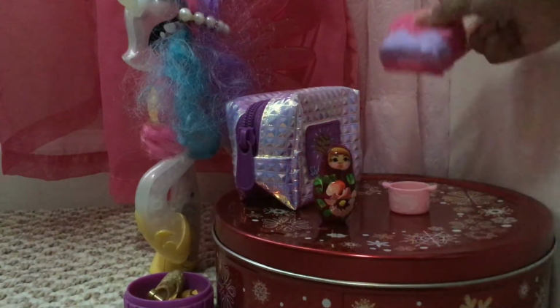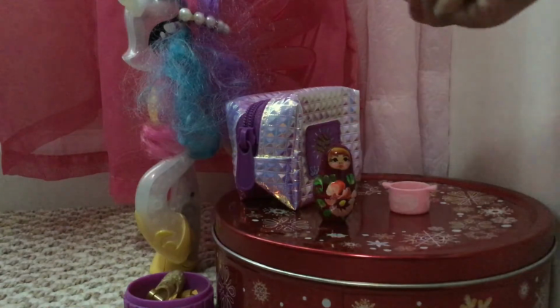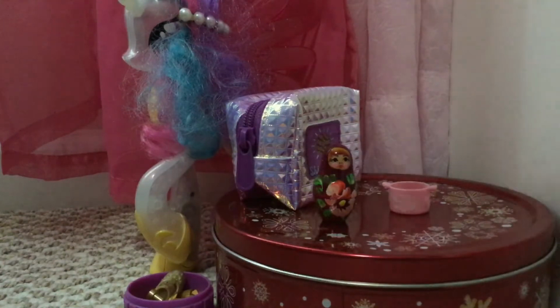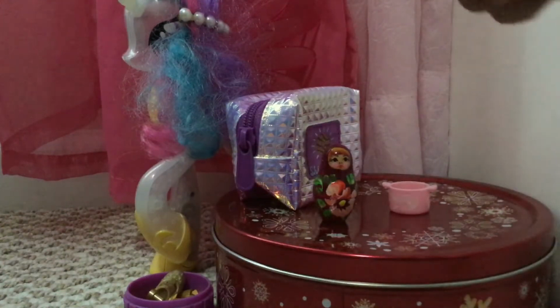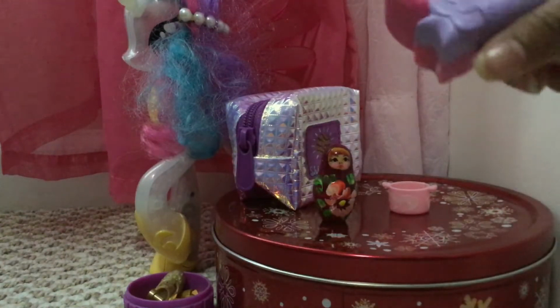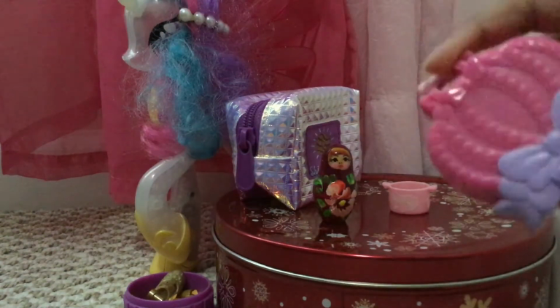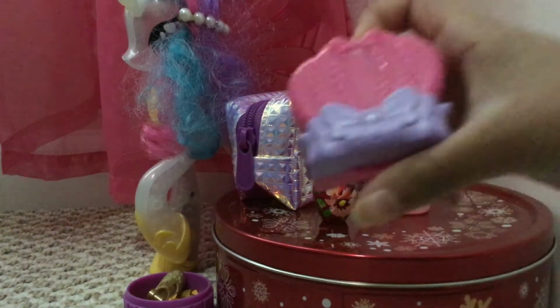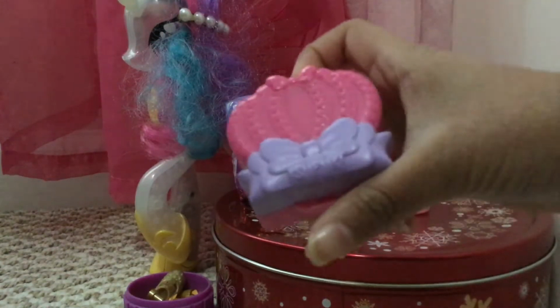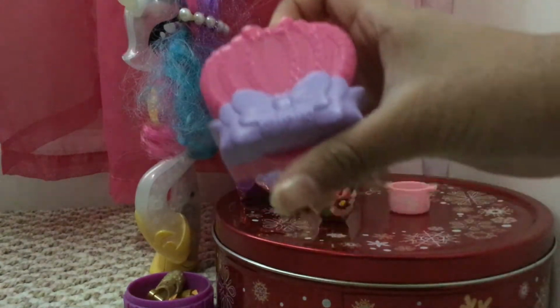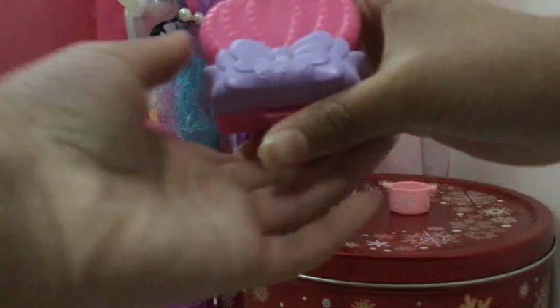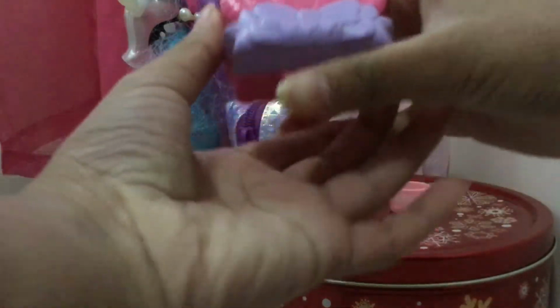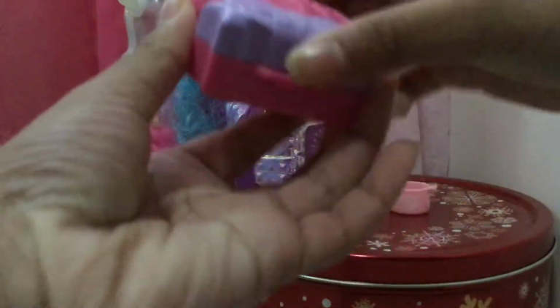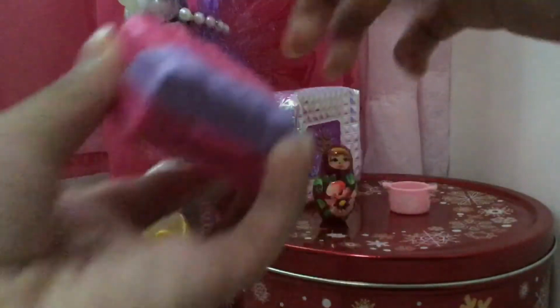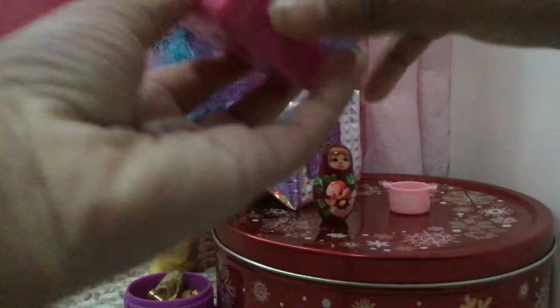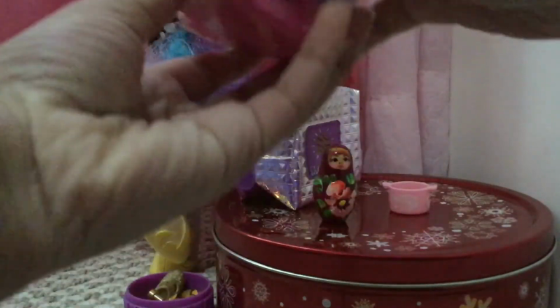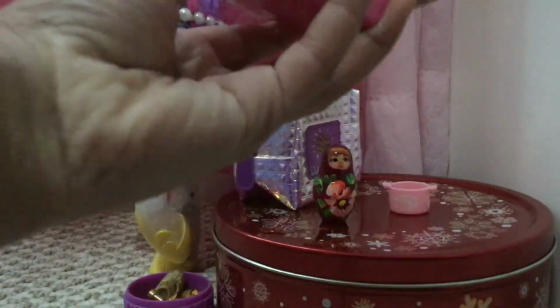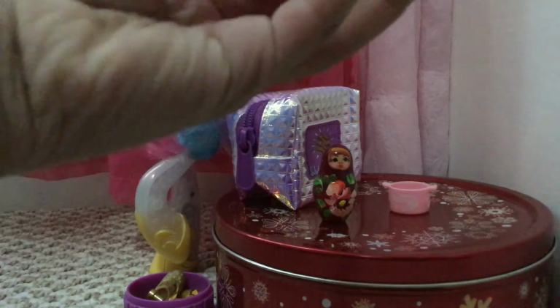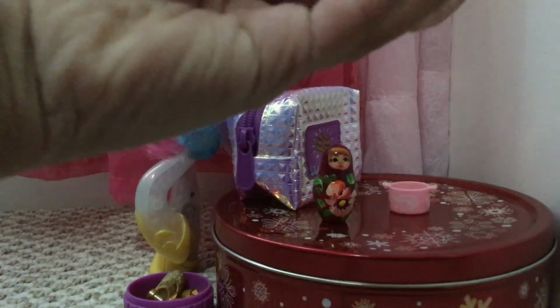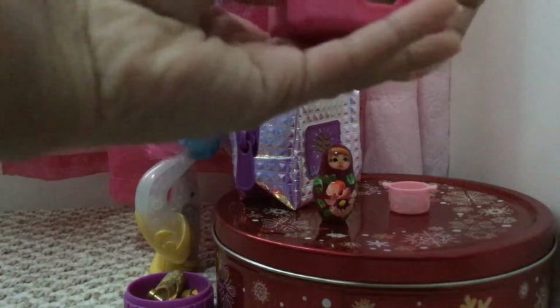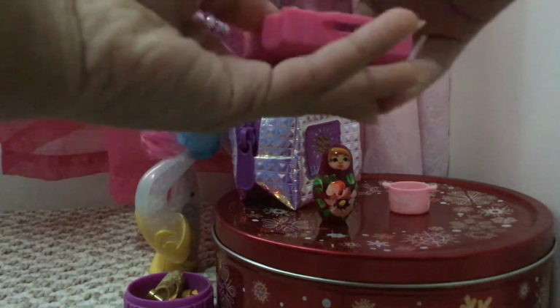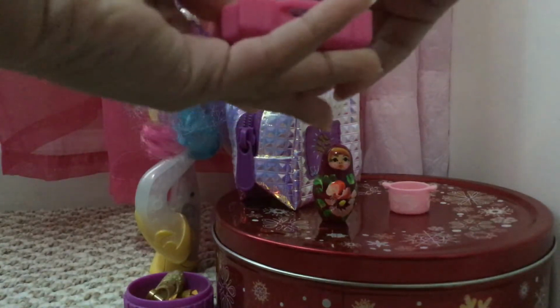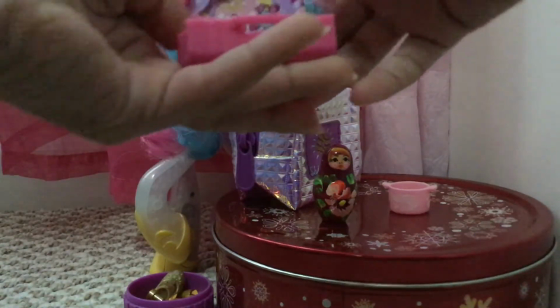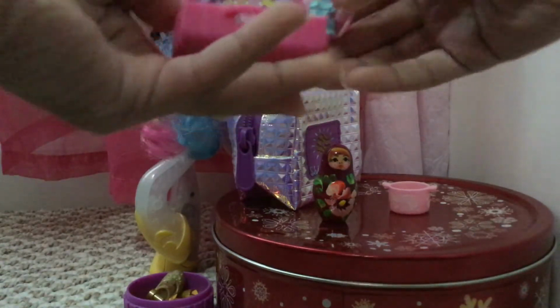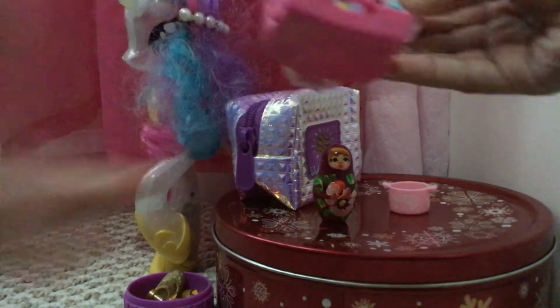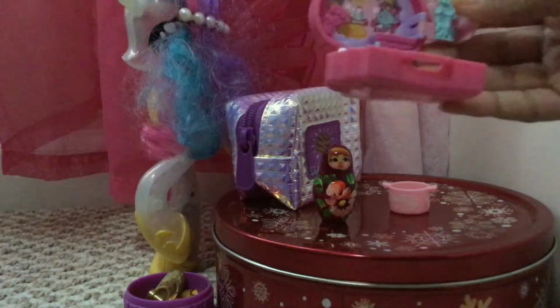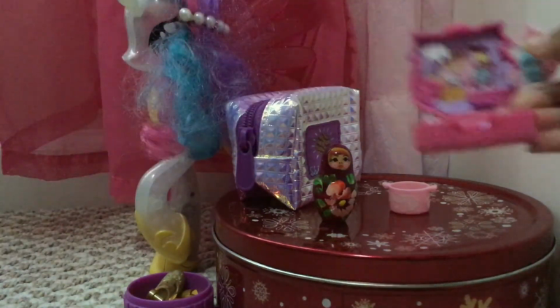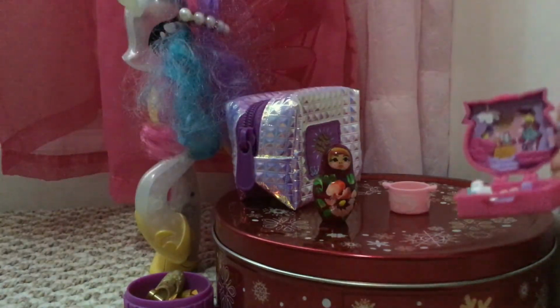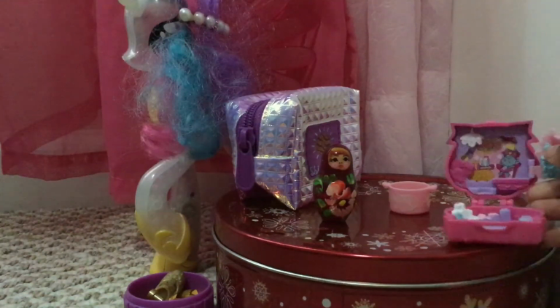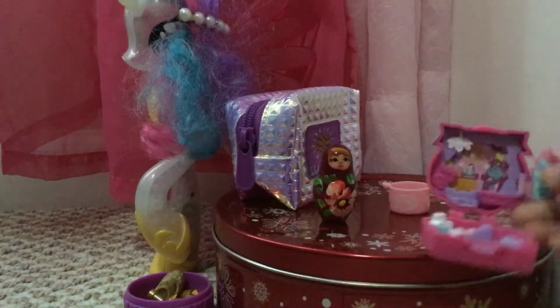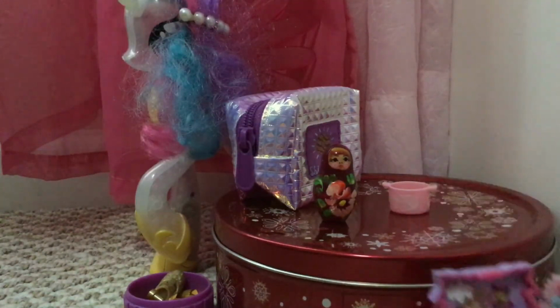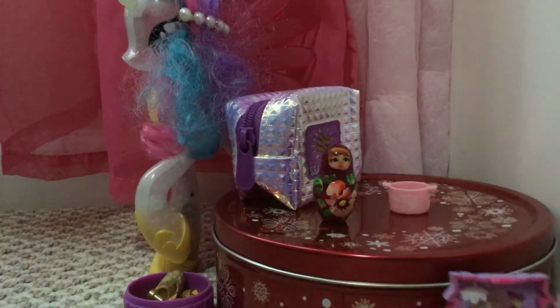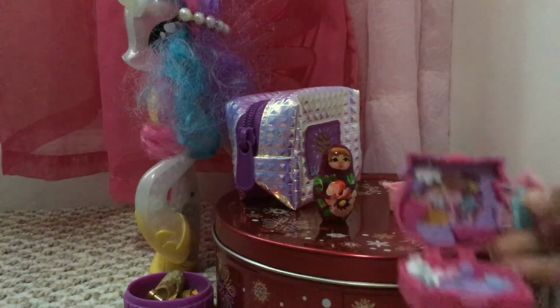I'm just going to go over here and open this up. It looks like we got a nice play scene. Super cute.